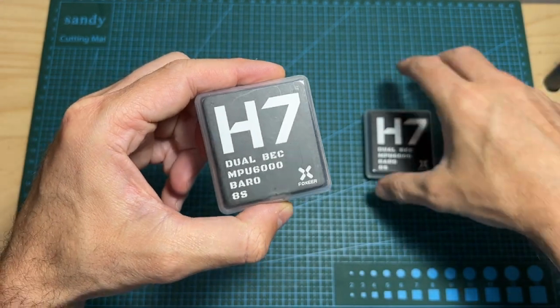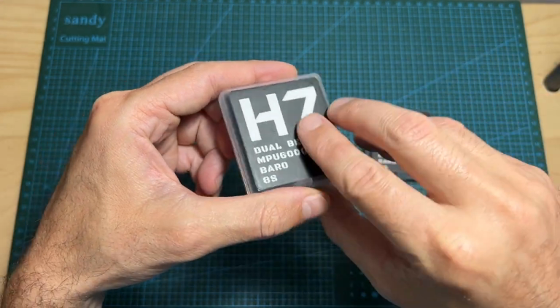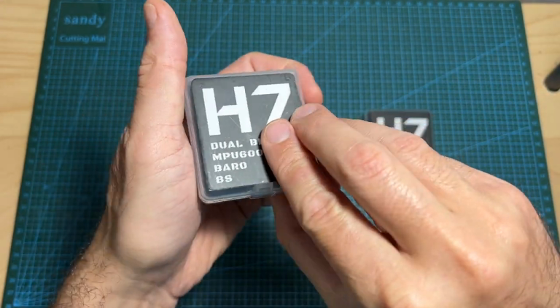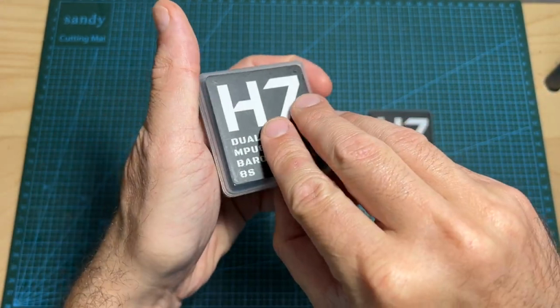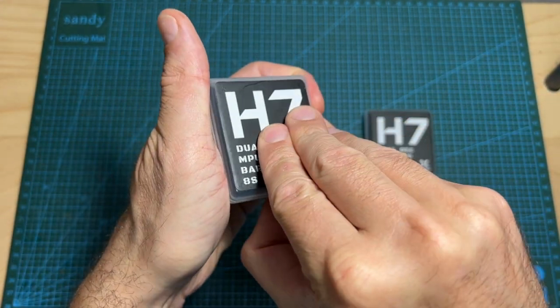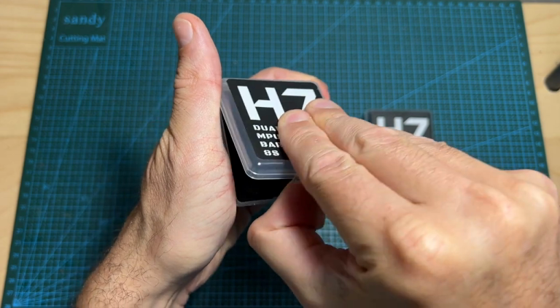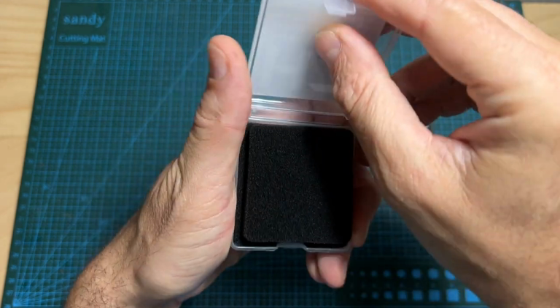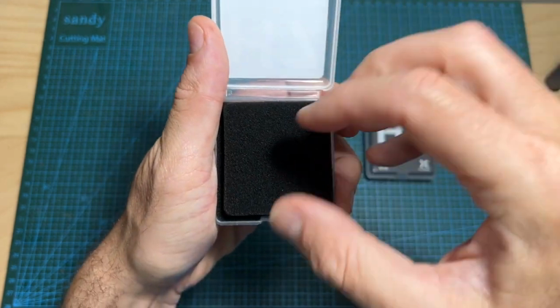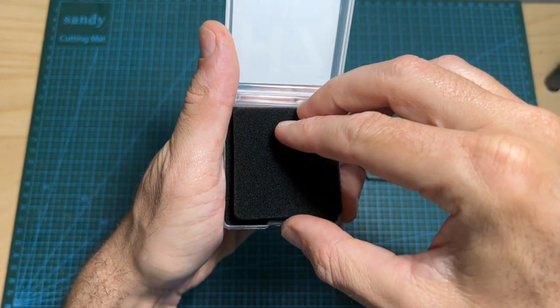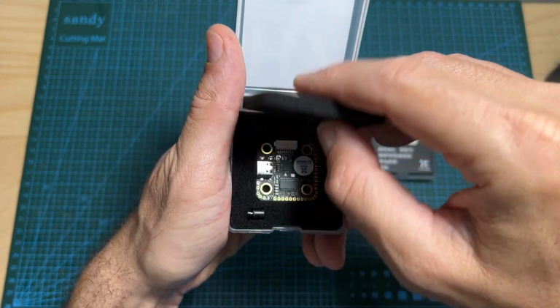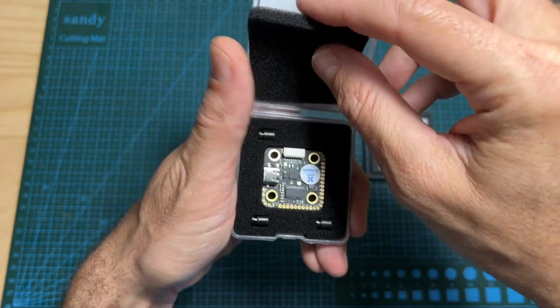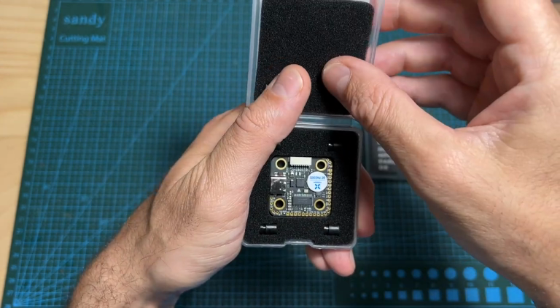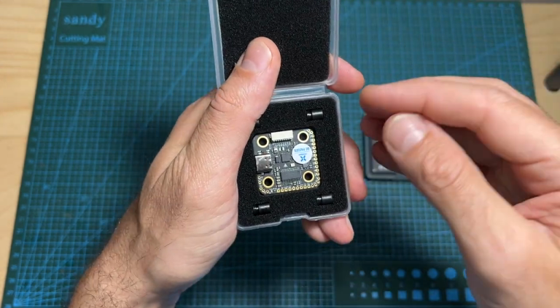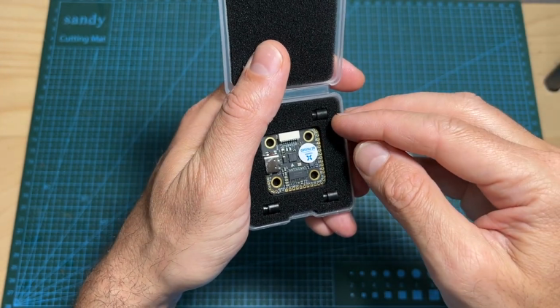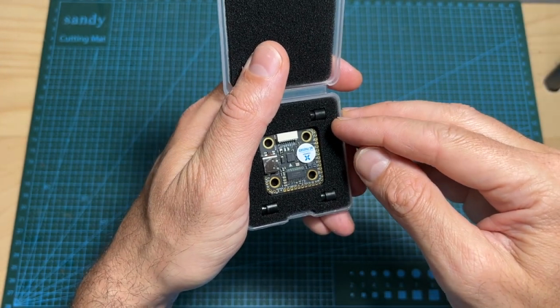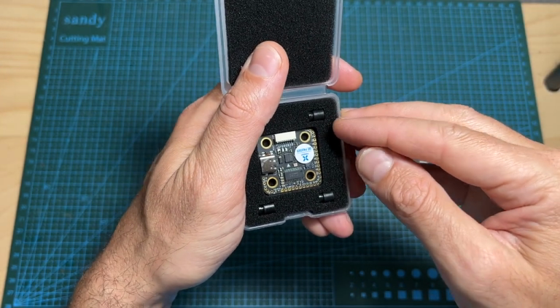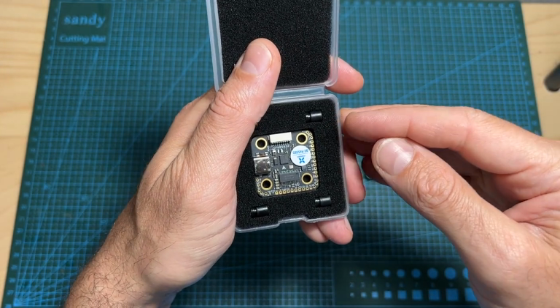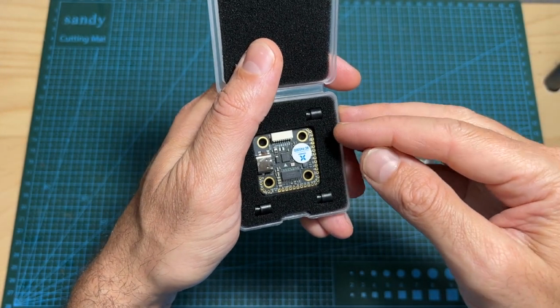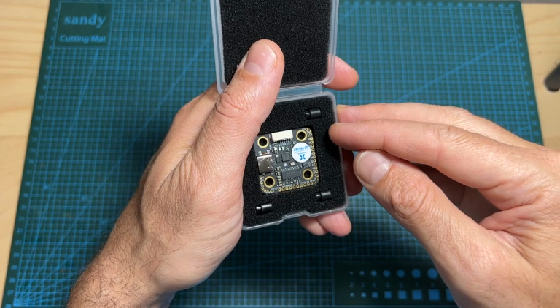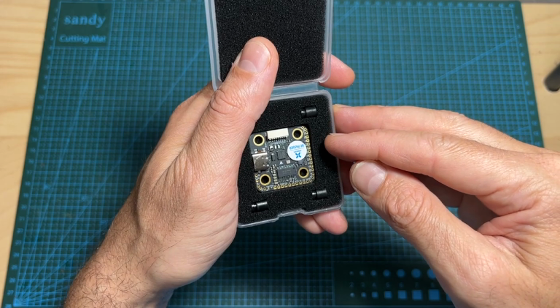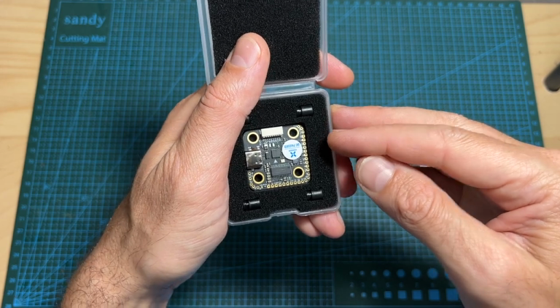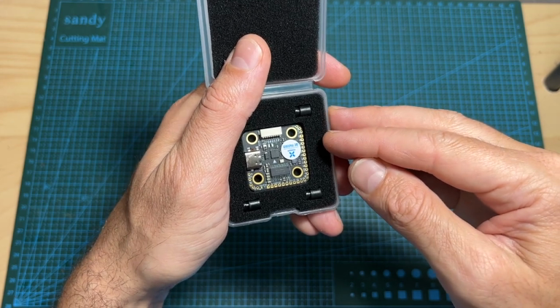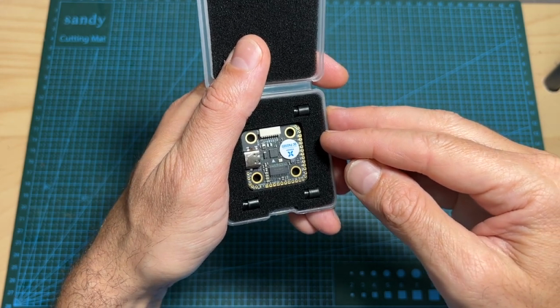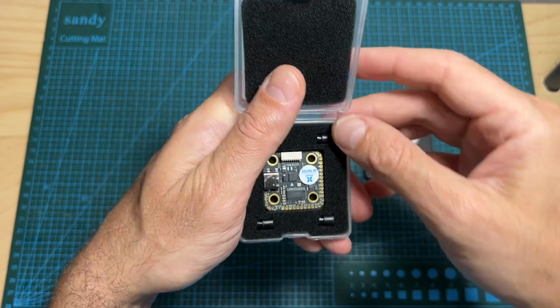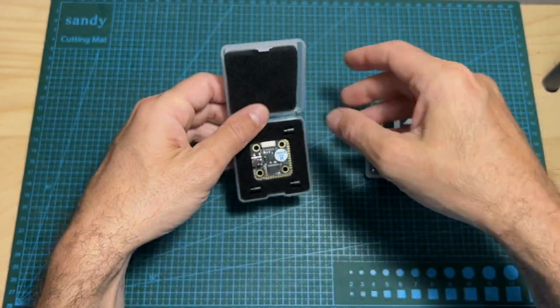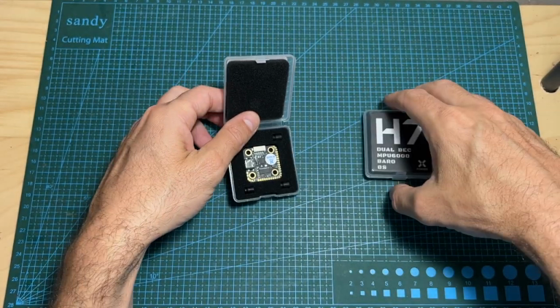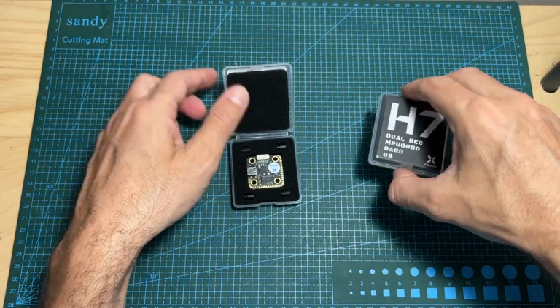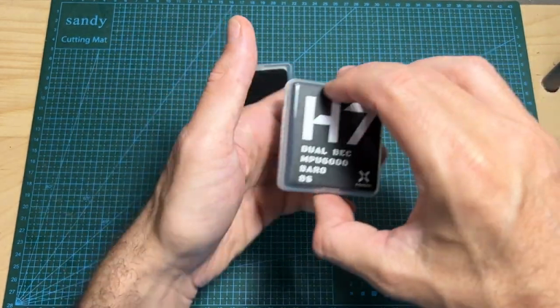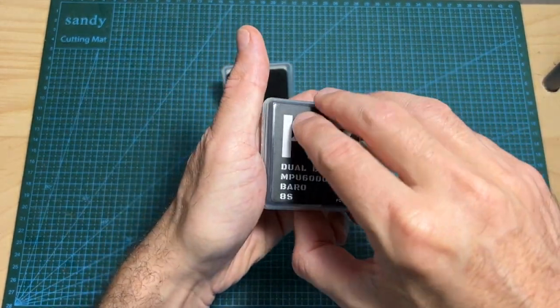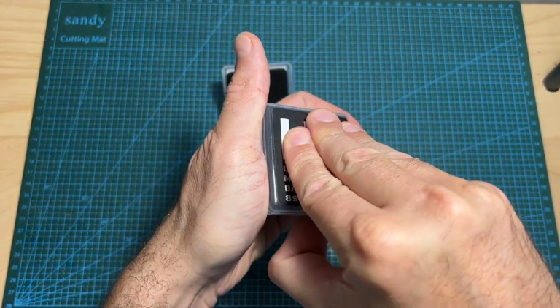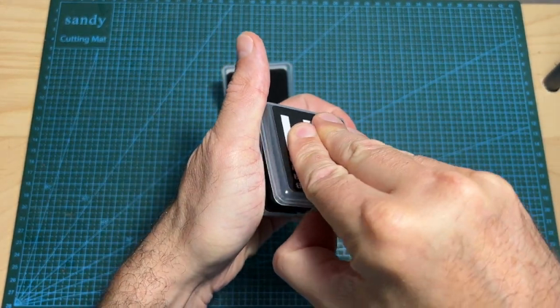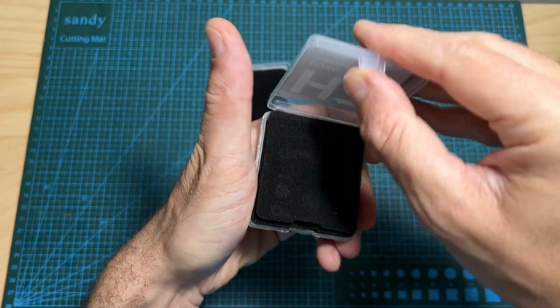These flight controllers feature the MPU6000 gyro chip, which, as you may know, due to a global shortage, is quite expensive, making these flight controllers quite expensive as well.